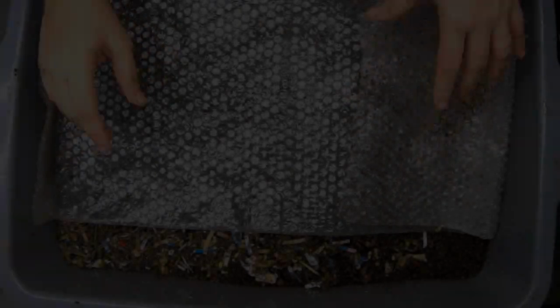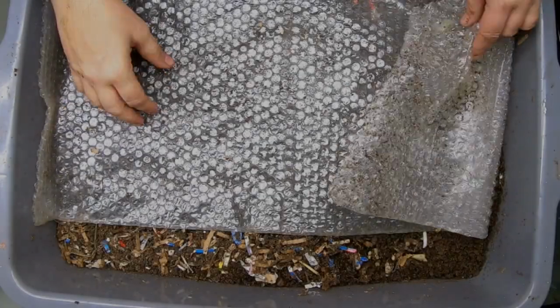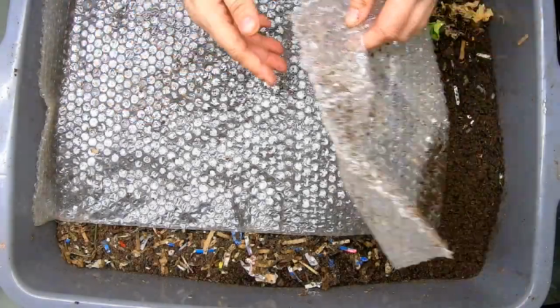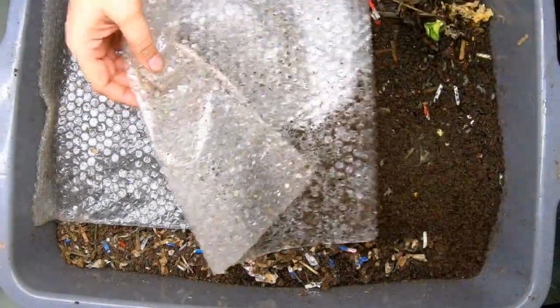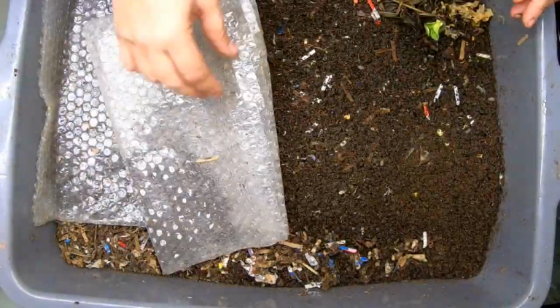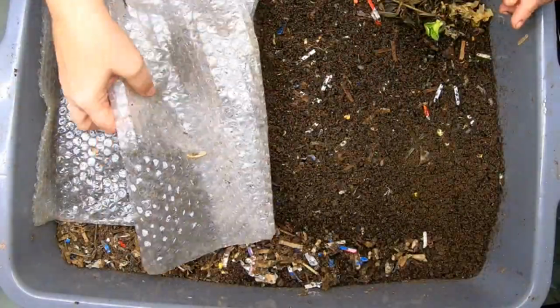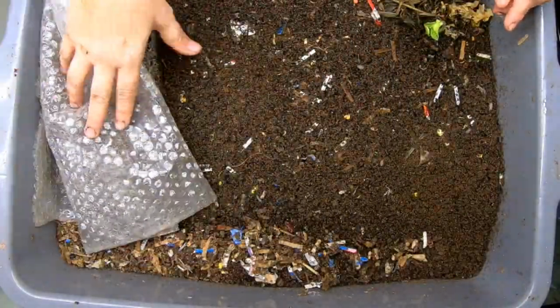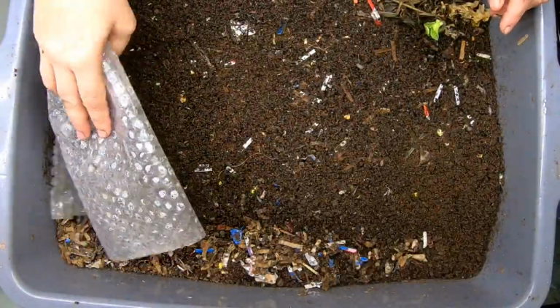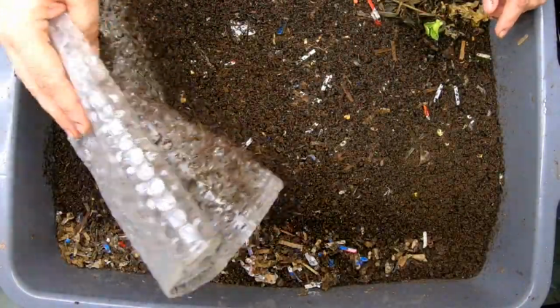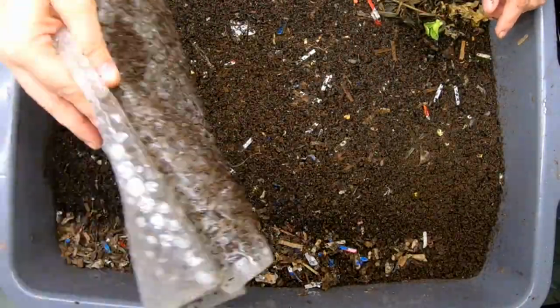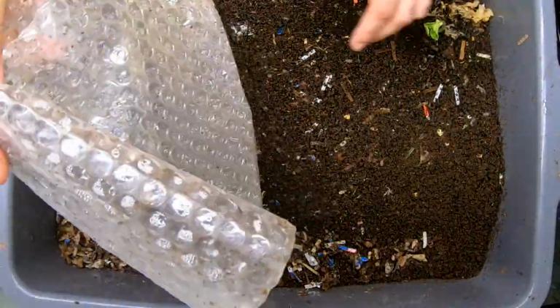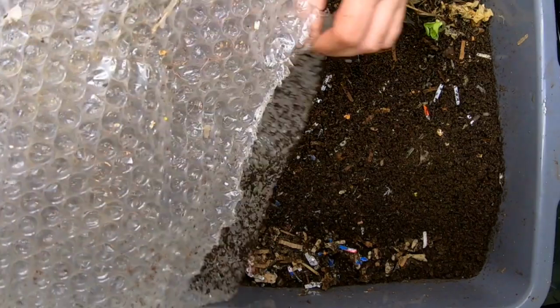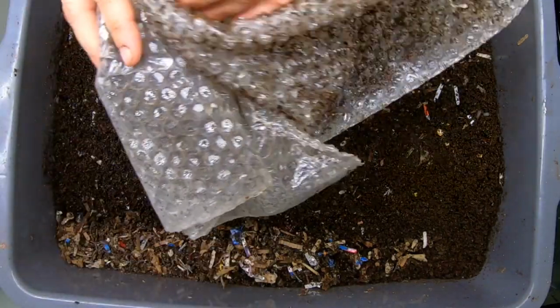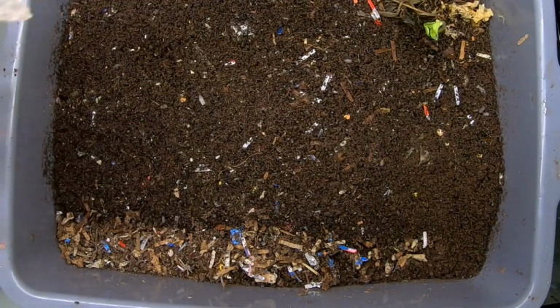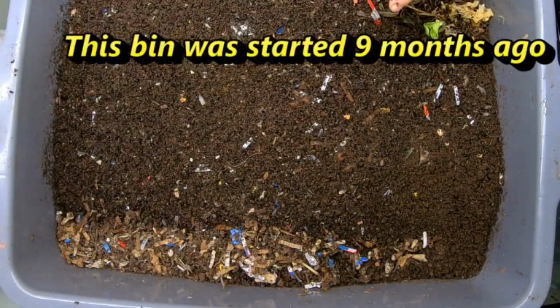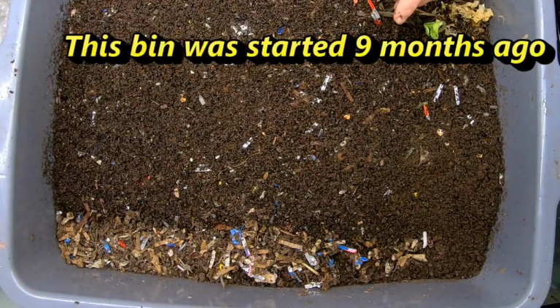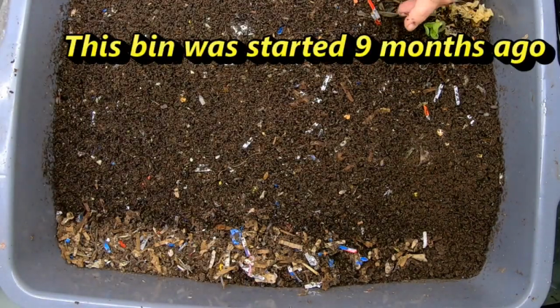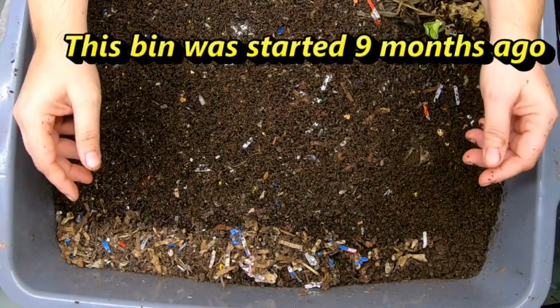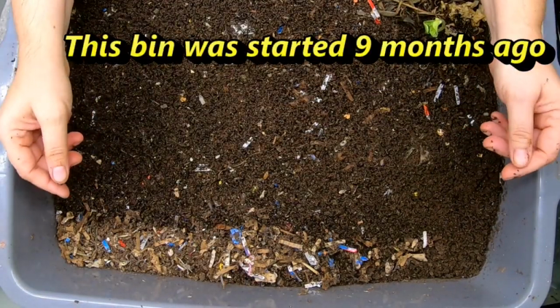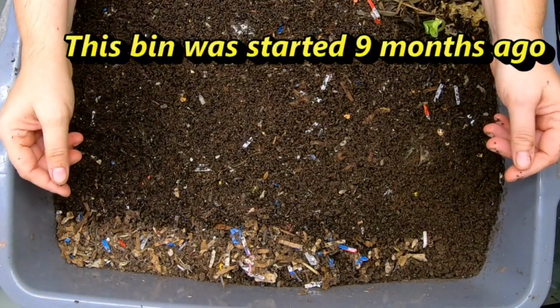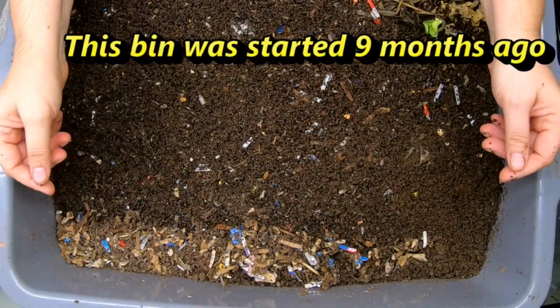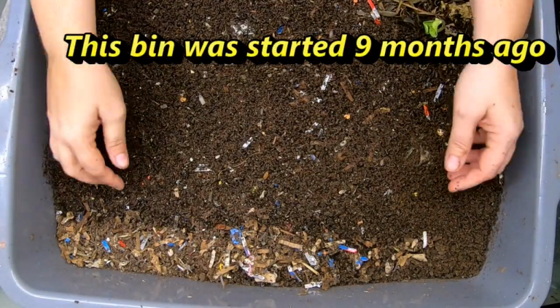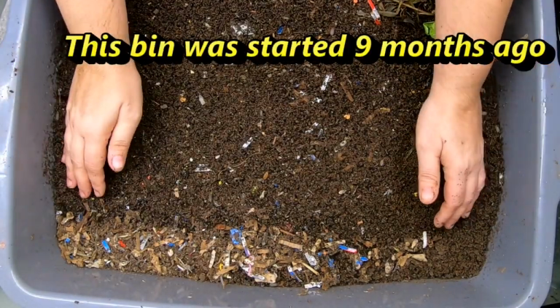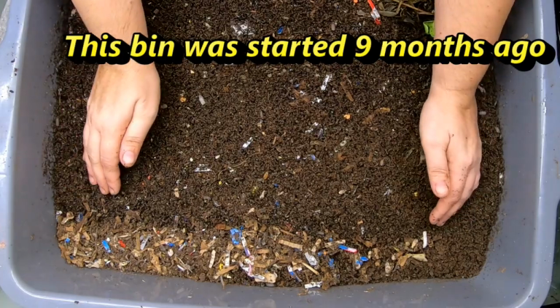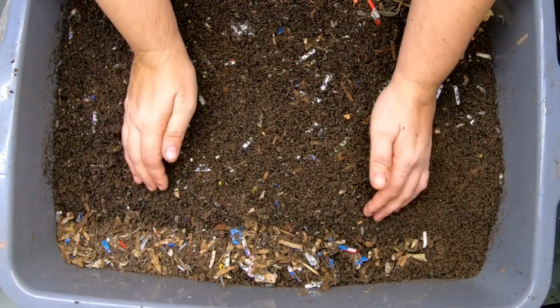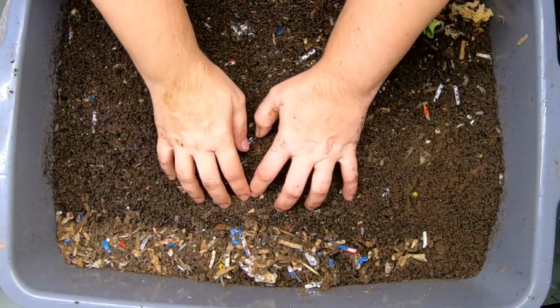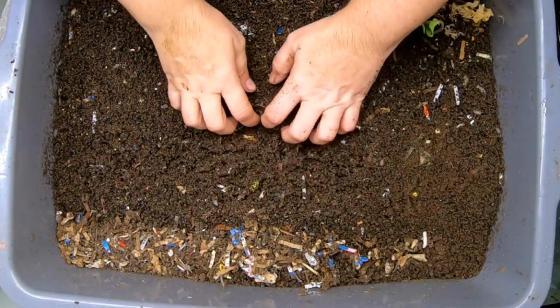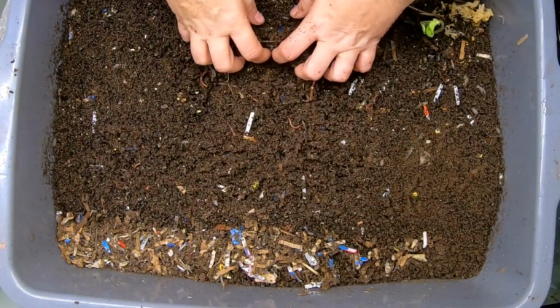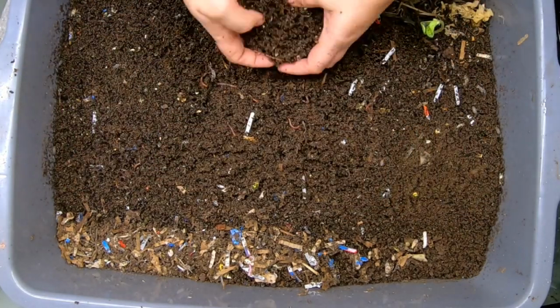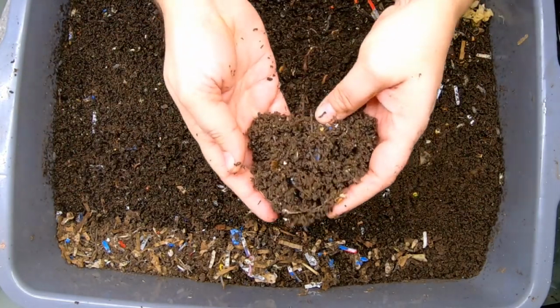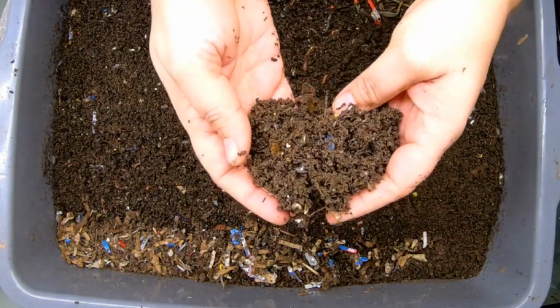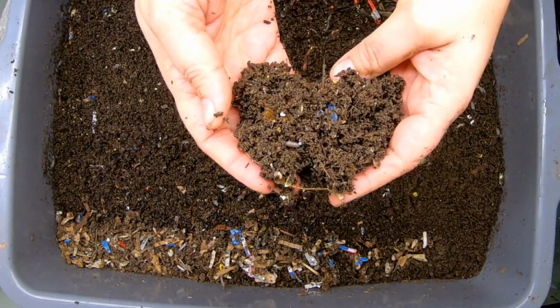Hey guys, it's Anne. Today we're going to take a look in on the 2022 no-grit bin, and we are winding up. This is probably going to be one of the last feedings, but you can see all the beautiful castings they're making right here on top.